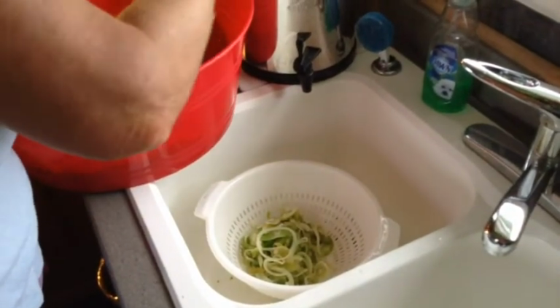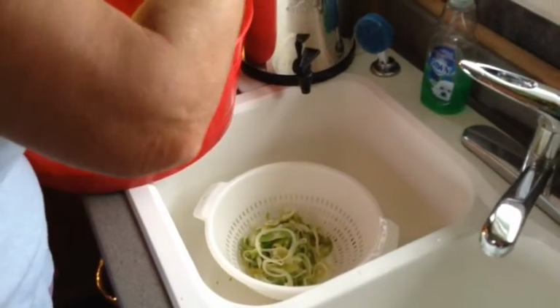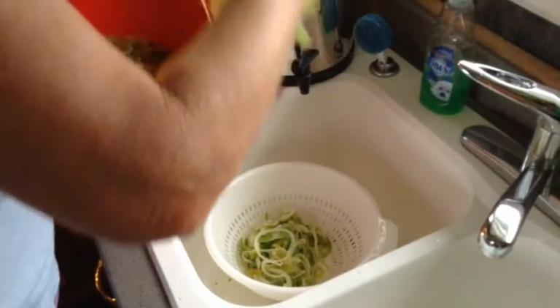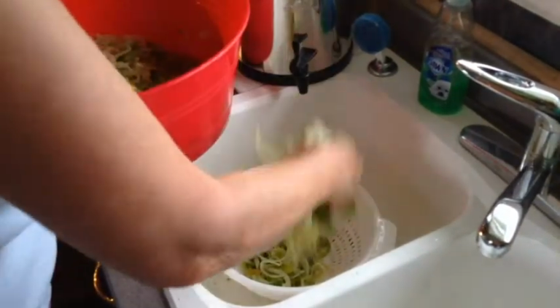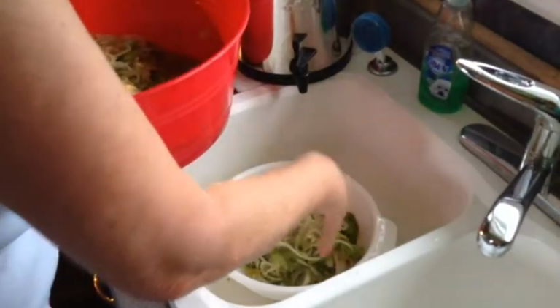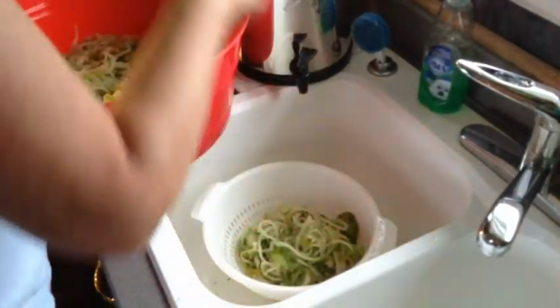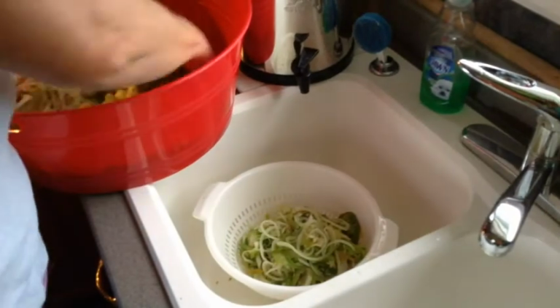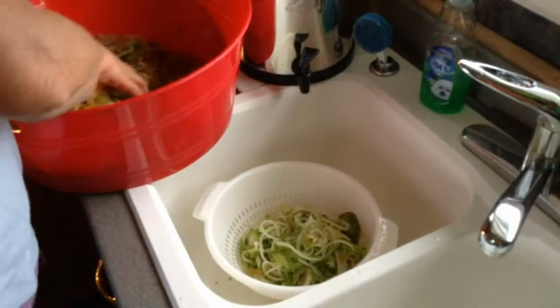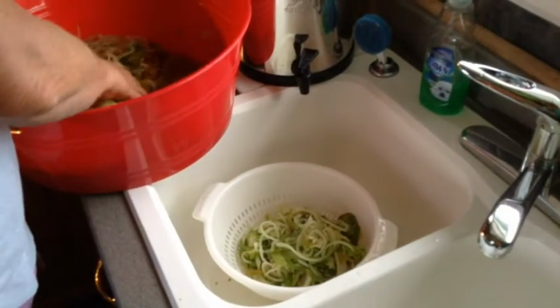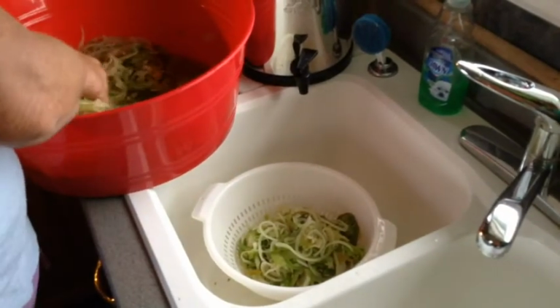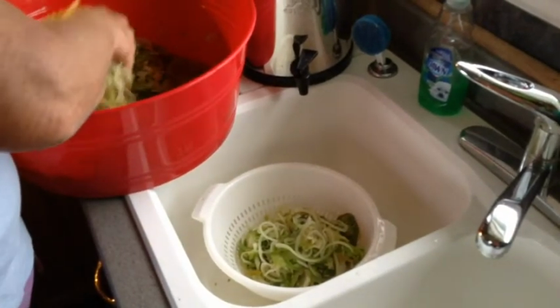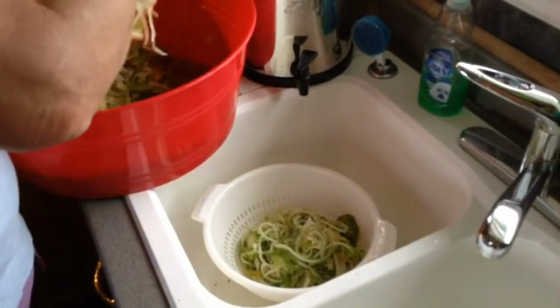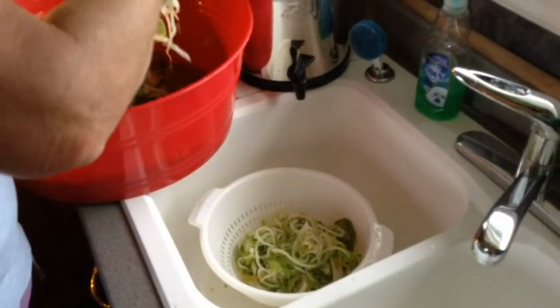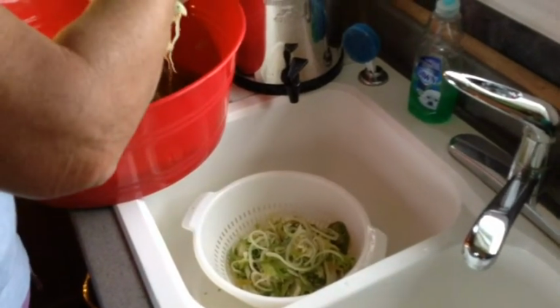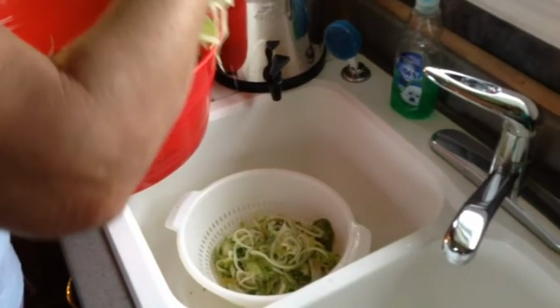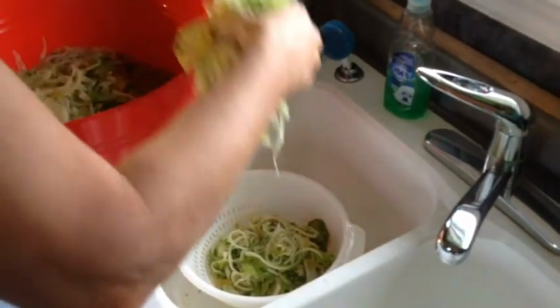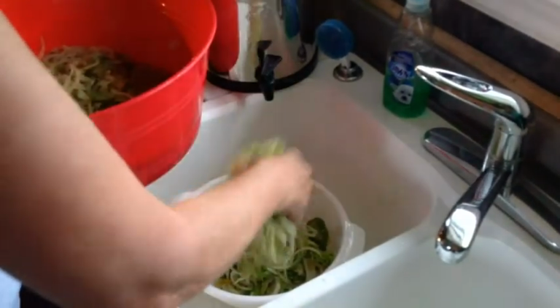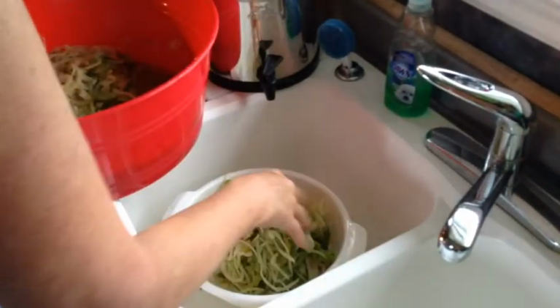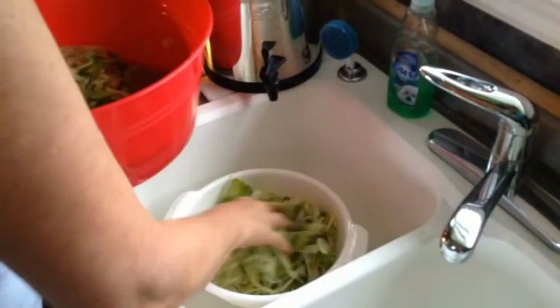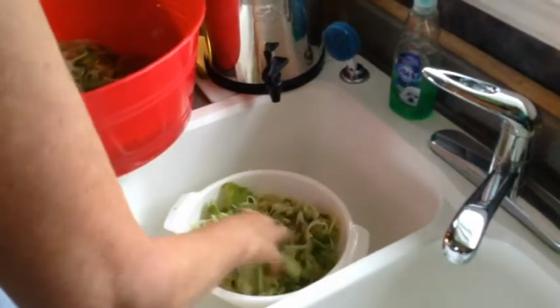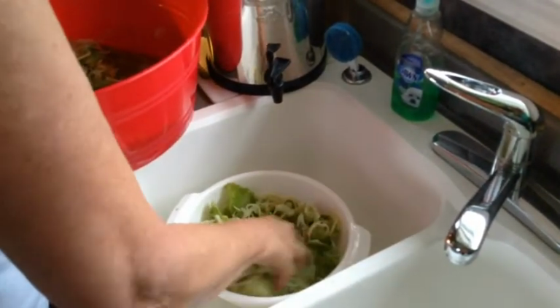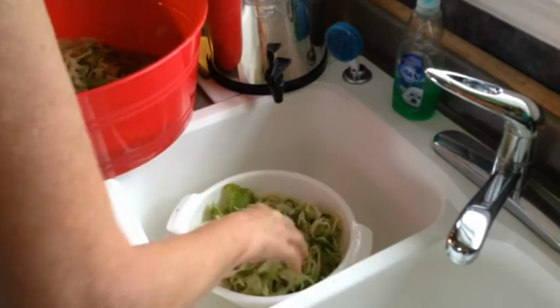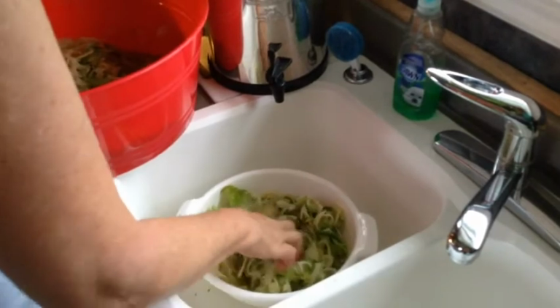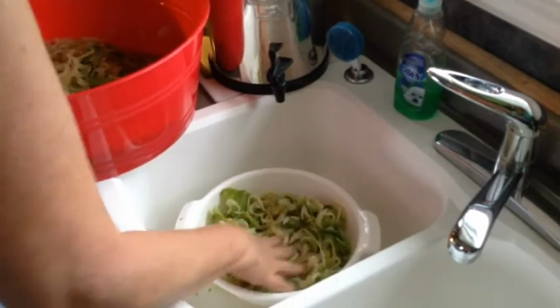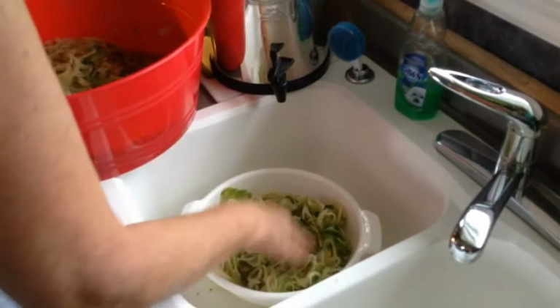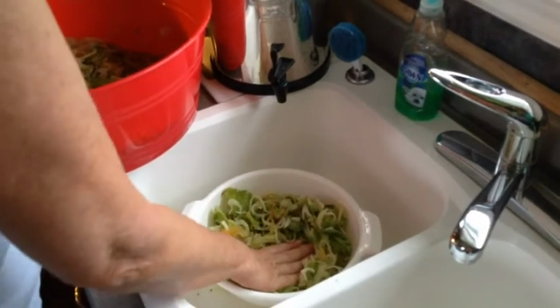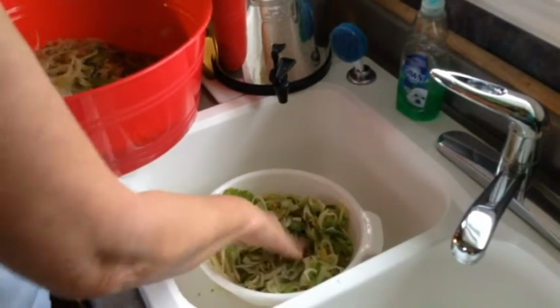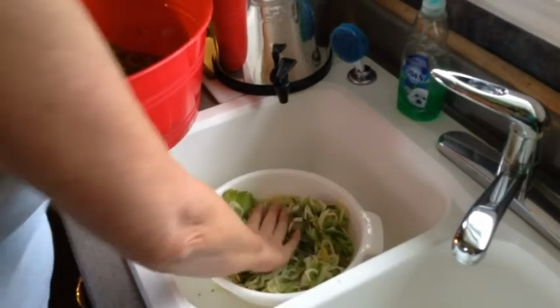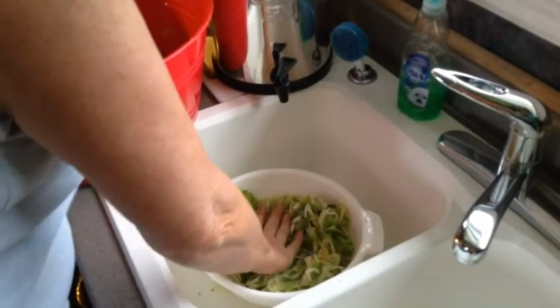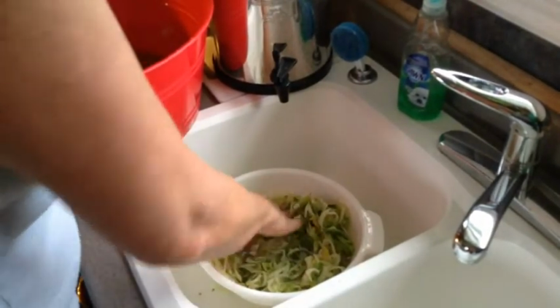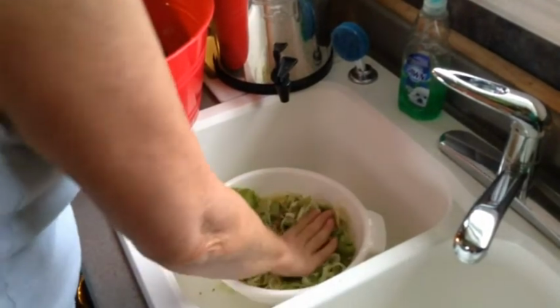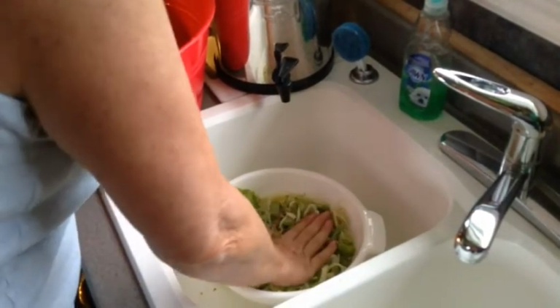Drain the vegetables well and add them to the pot with the liquid and spices. Then simmer for one to two hours to the desired consistency.